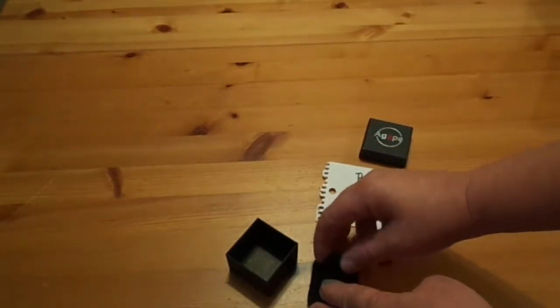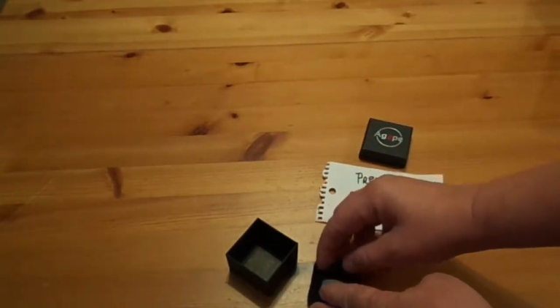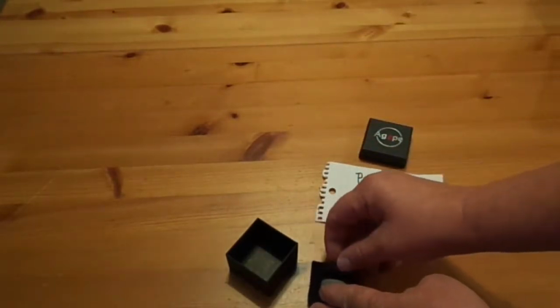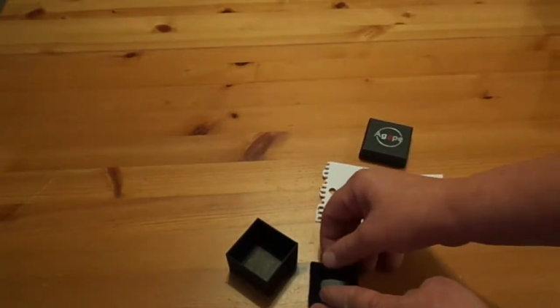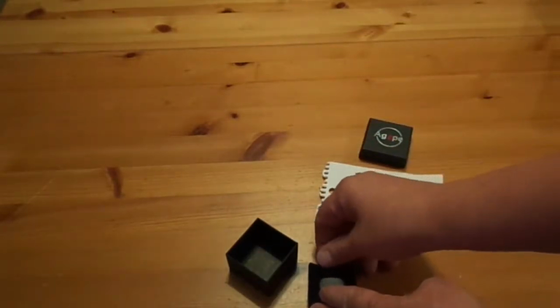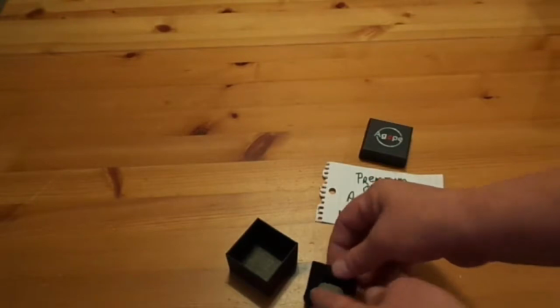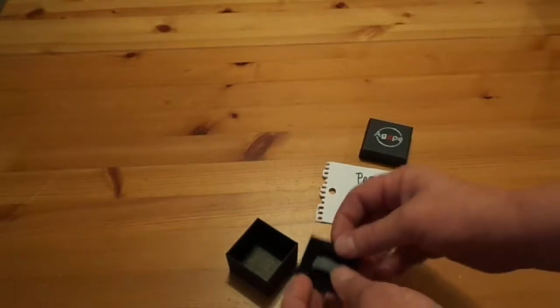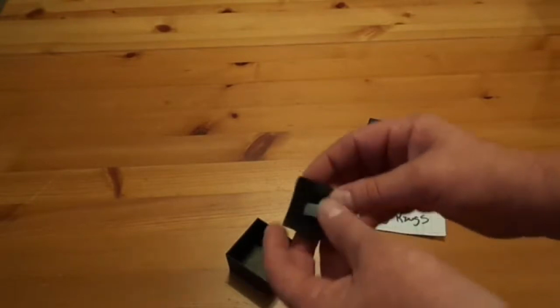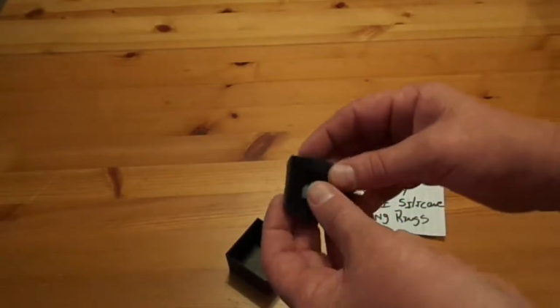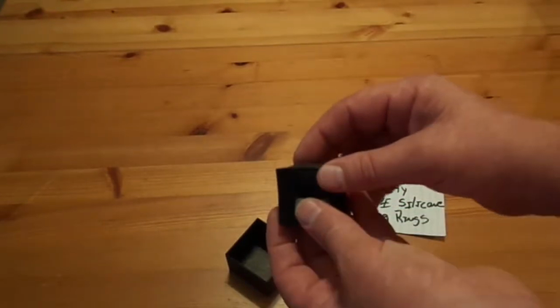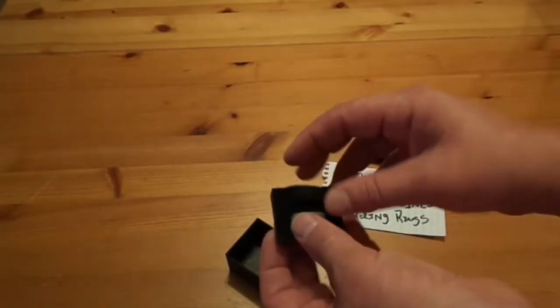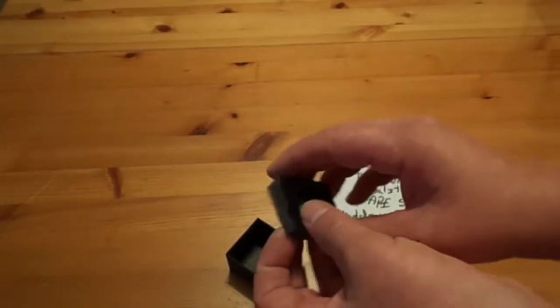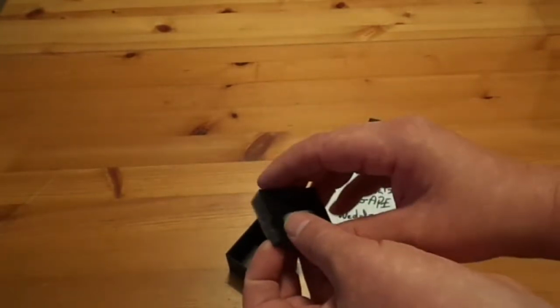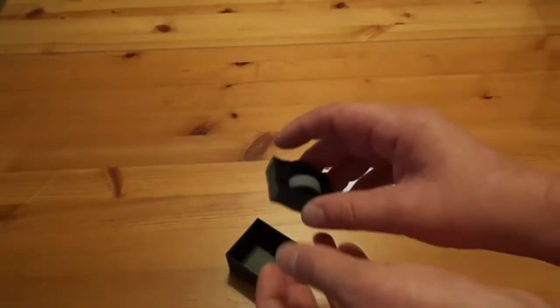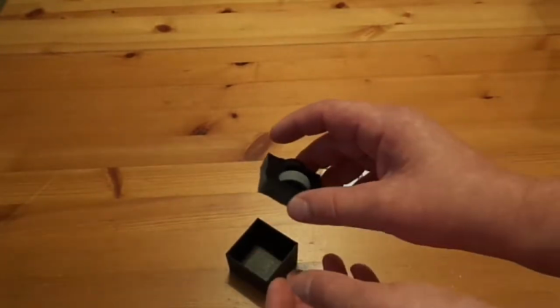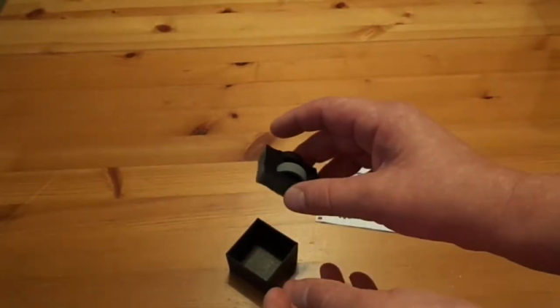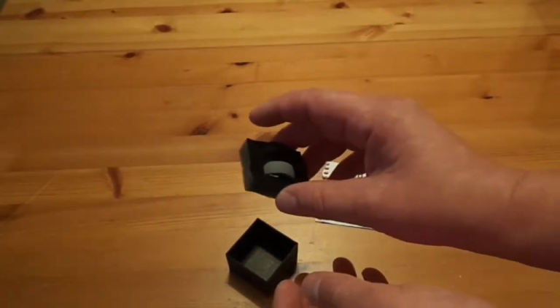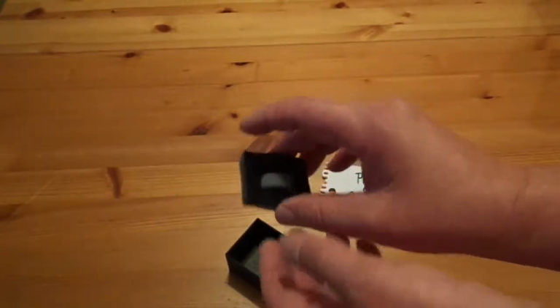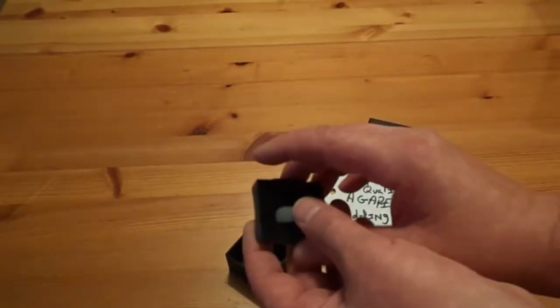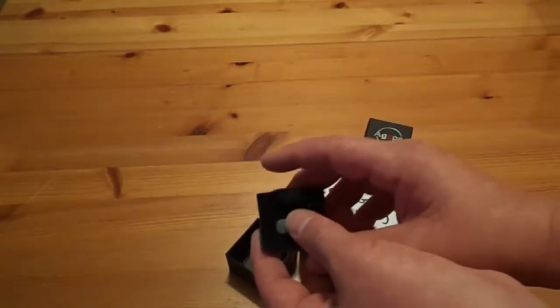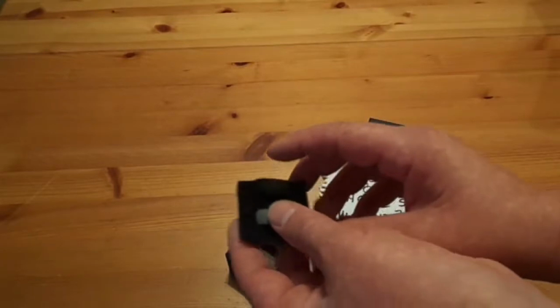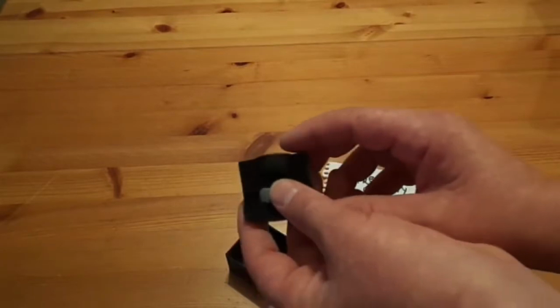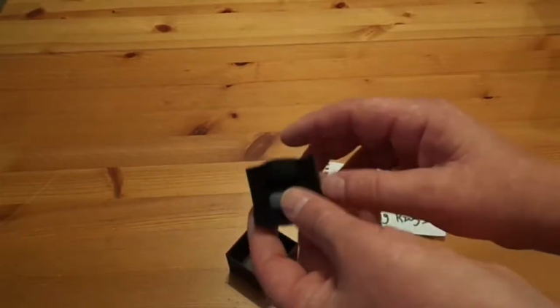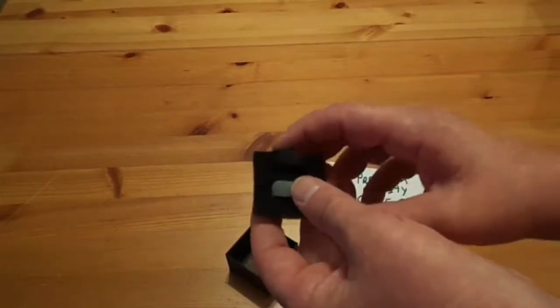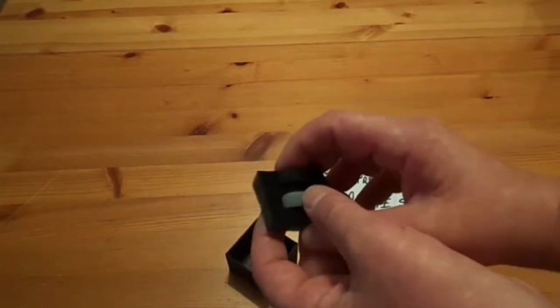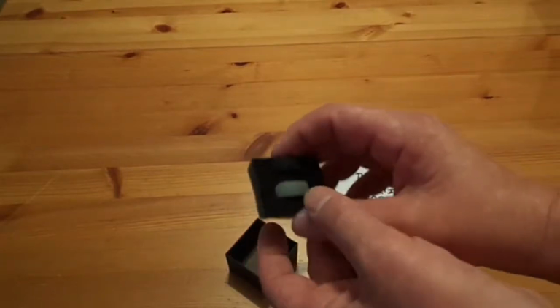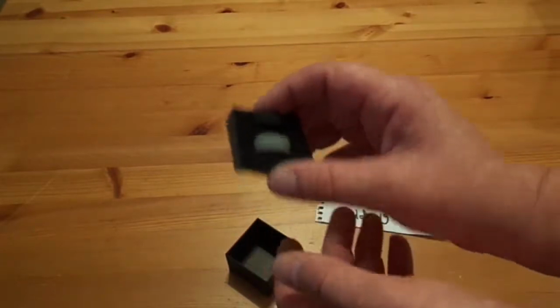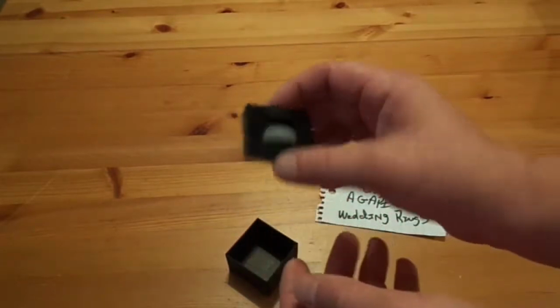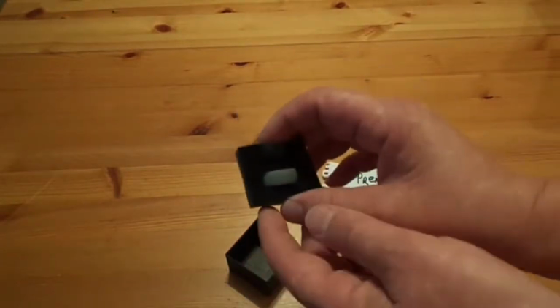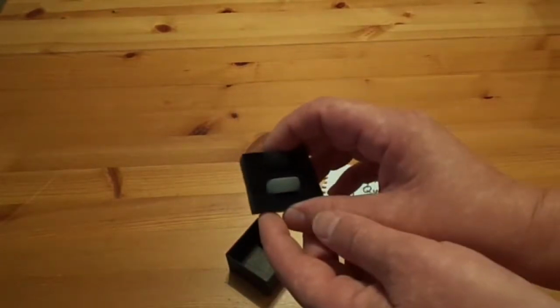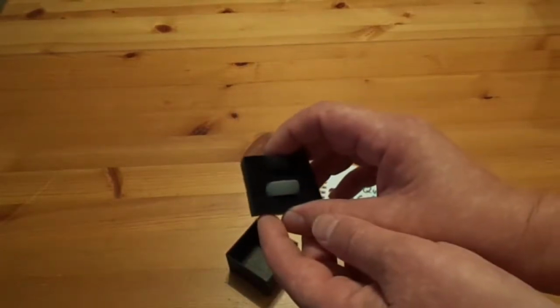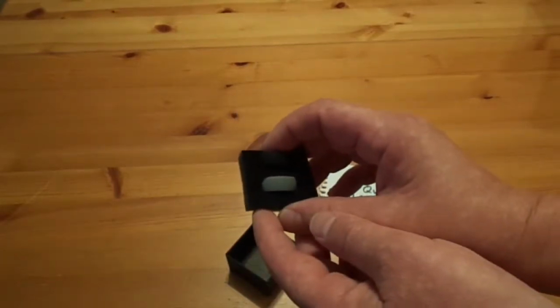From what I was told, these run kind of small for a size 9. So I'm going to give them to him to wear for a week, then we're going to get back and see what he thinks about them.